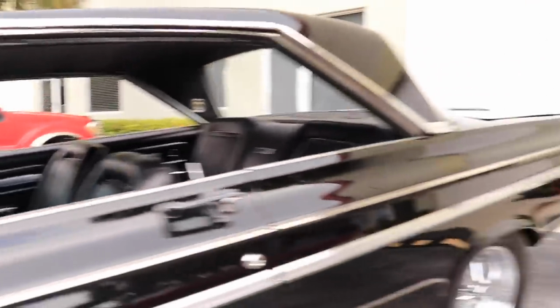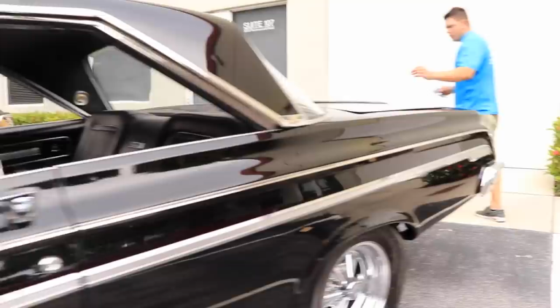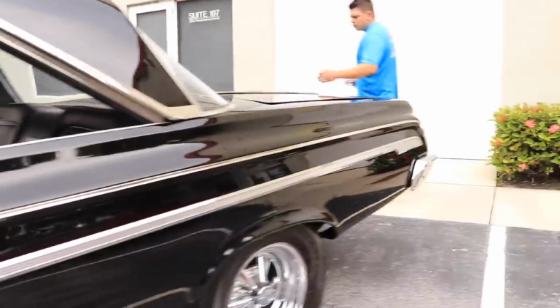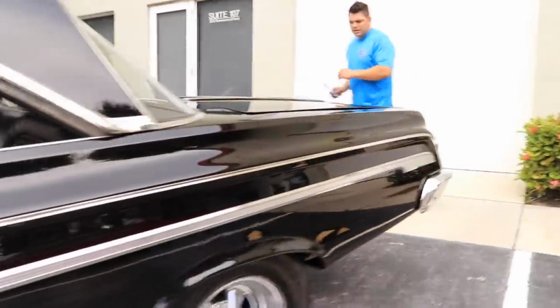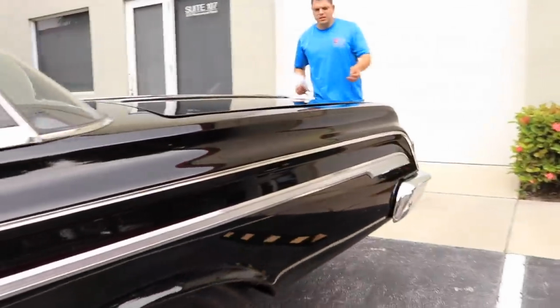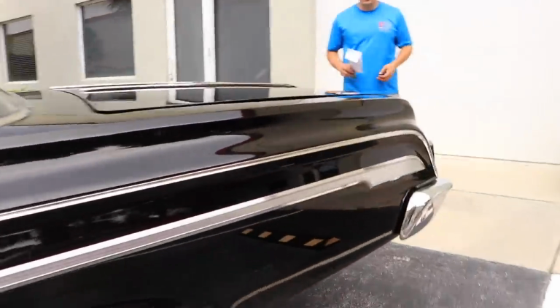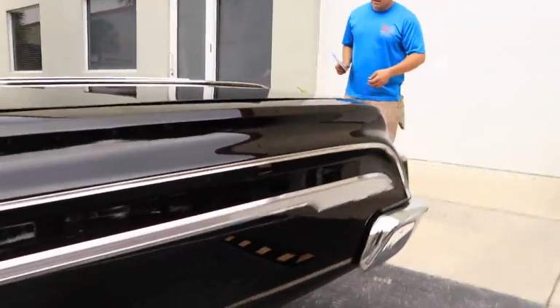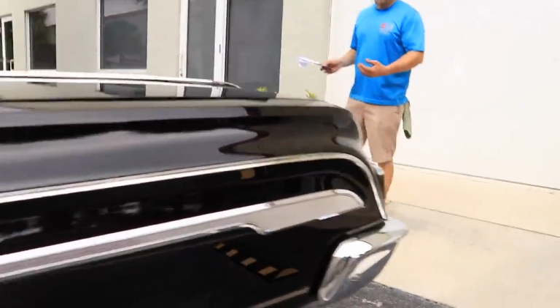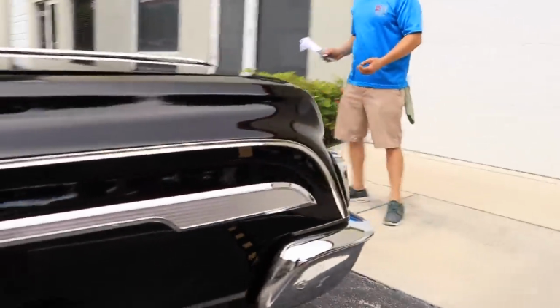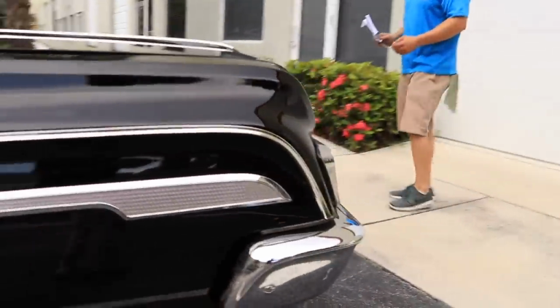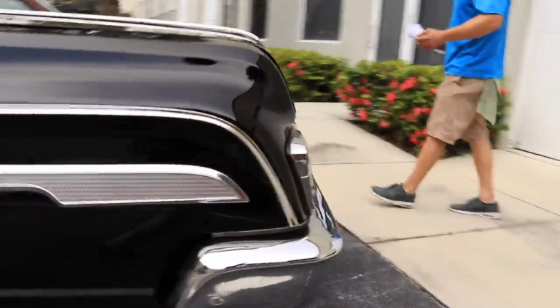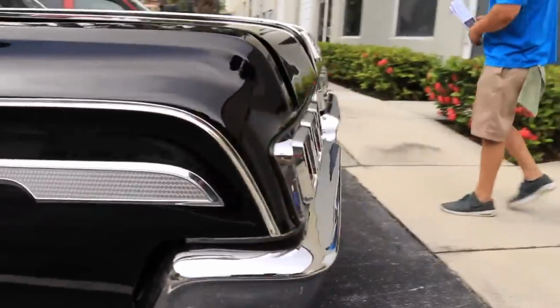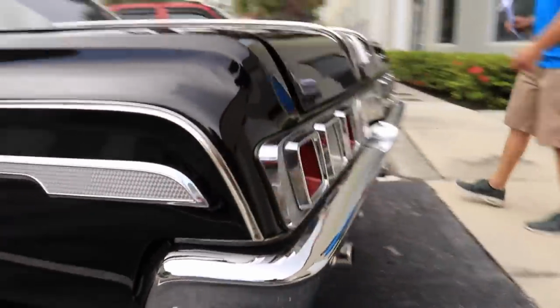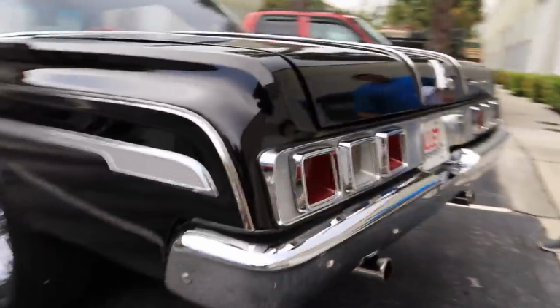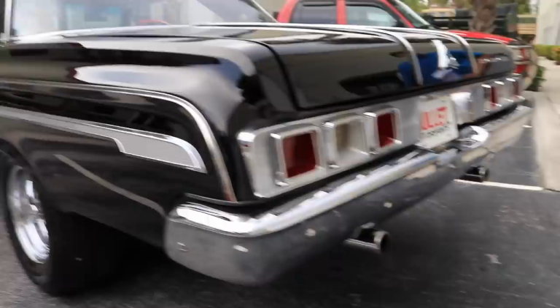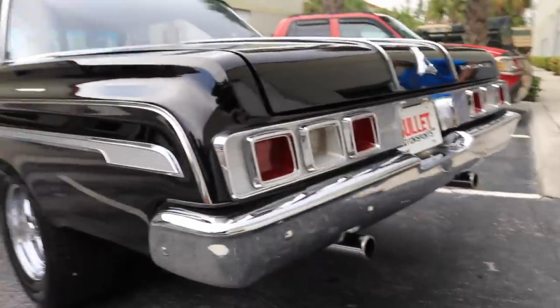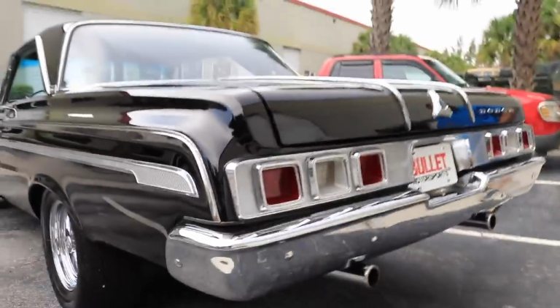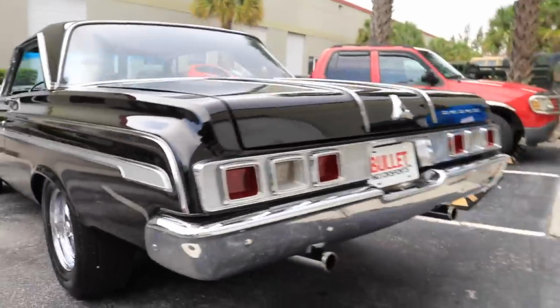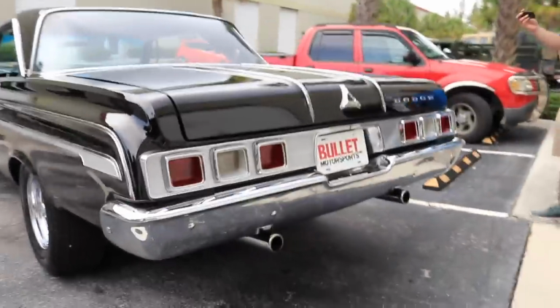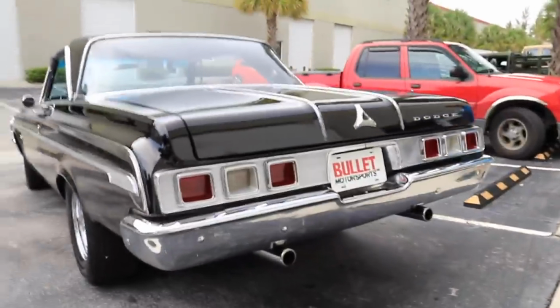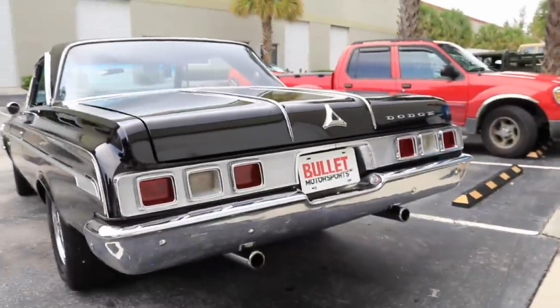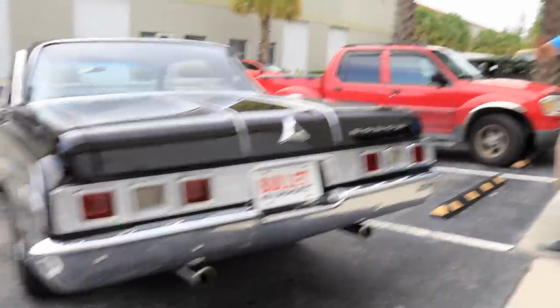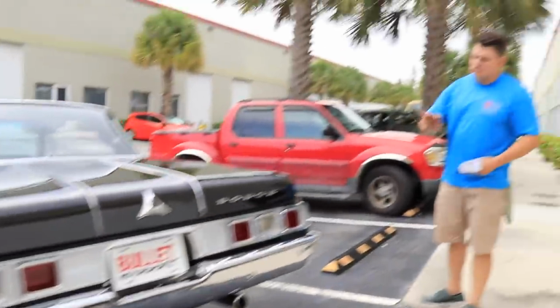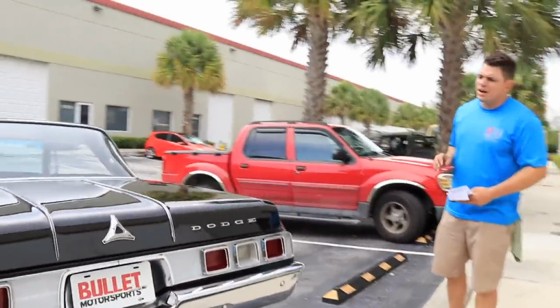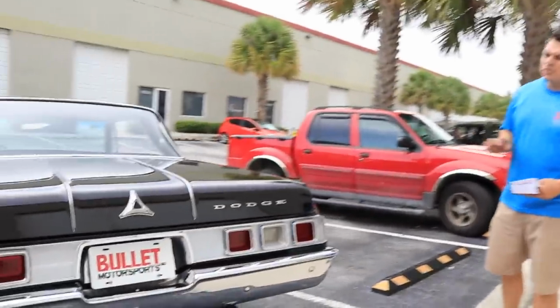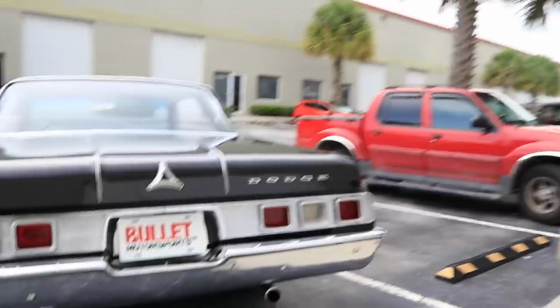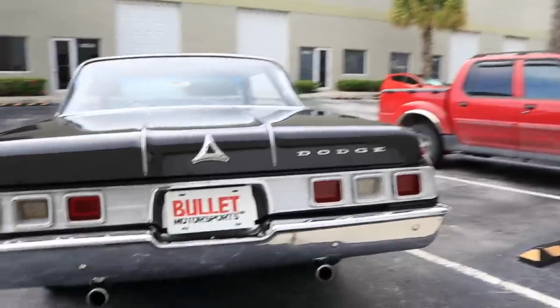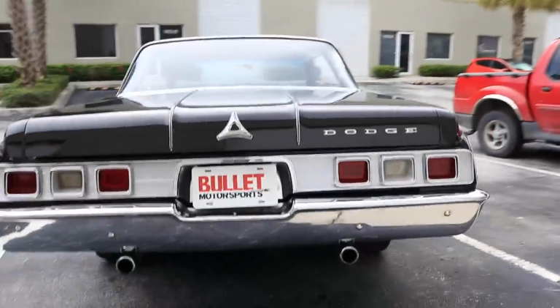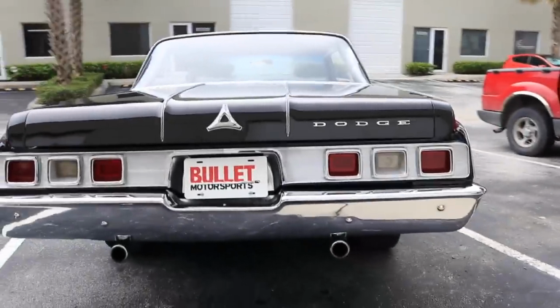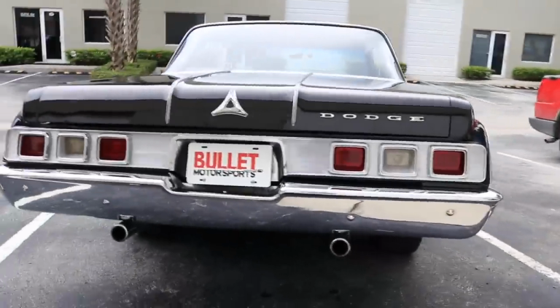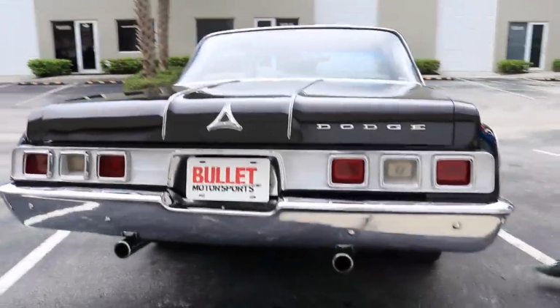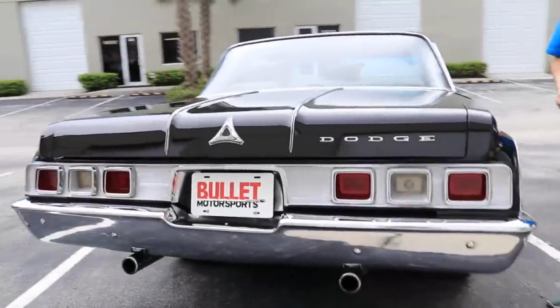All of the brightwork and chrome is in excellent condition. It's not show quality, but it does not have any pitting, and it shines super well. It's very humid out here, so any time we touch this car right now, we're getting fingerprints on it. But we're going to continue on with our magnet test.